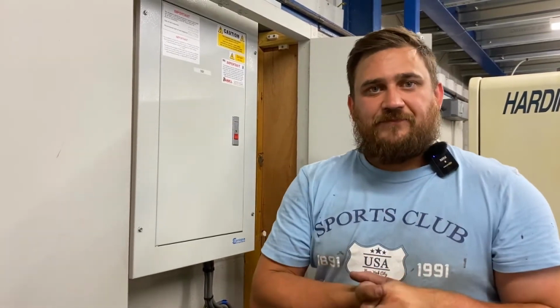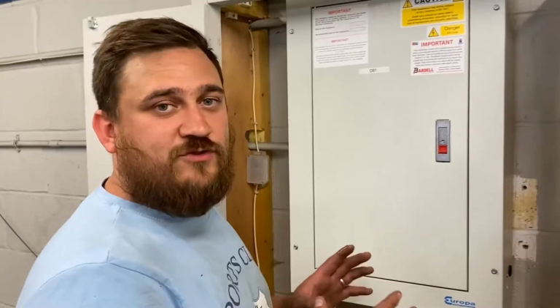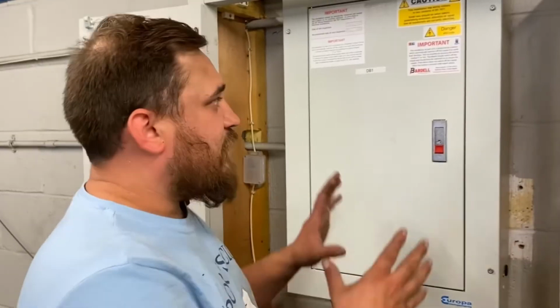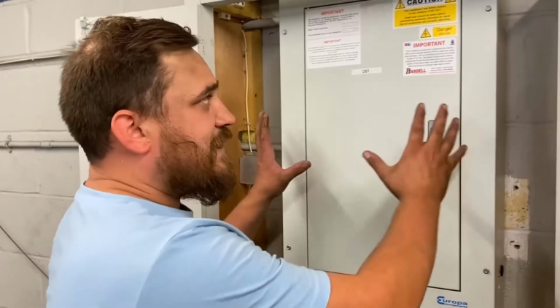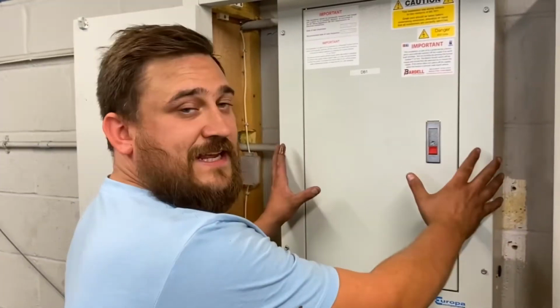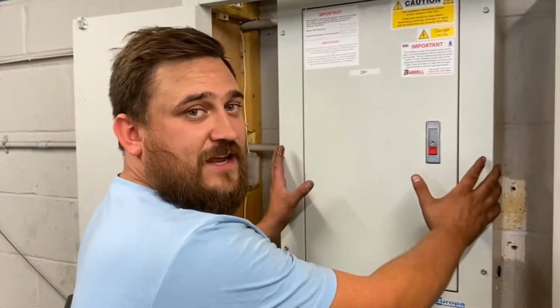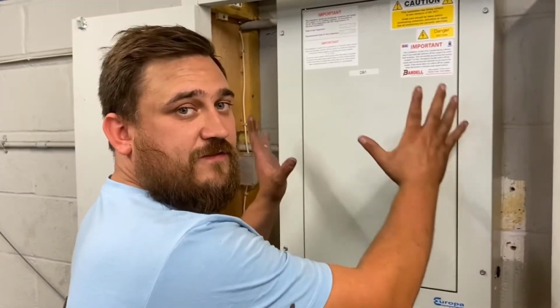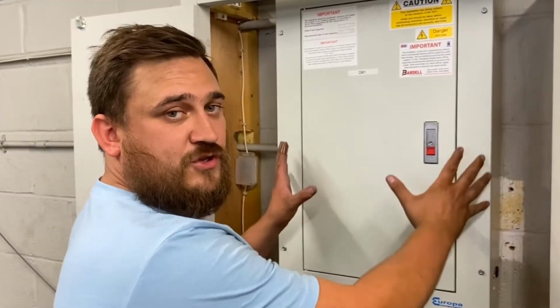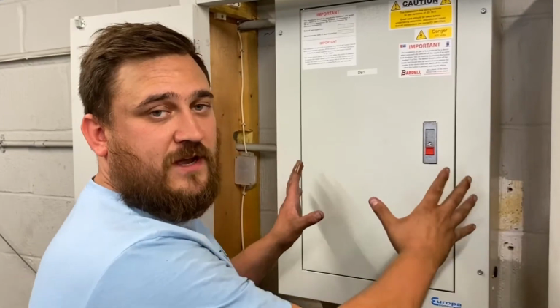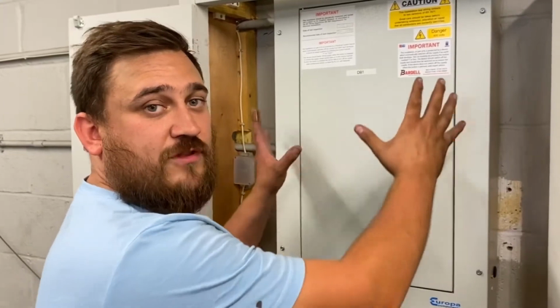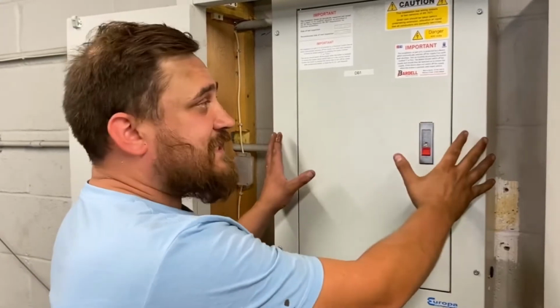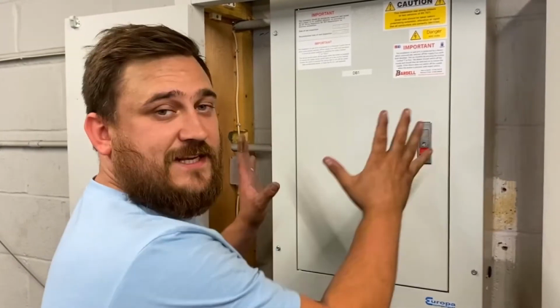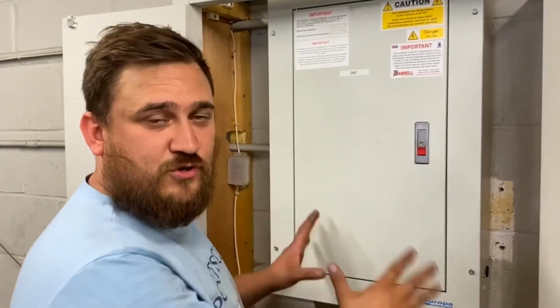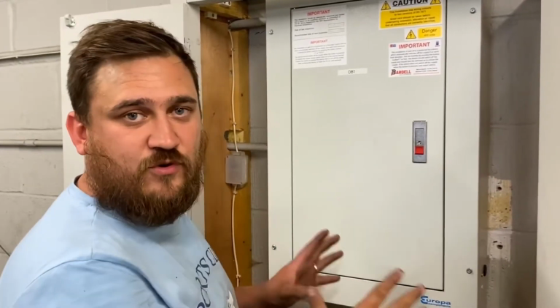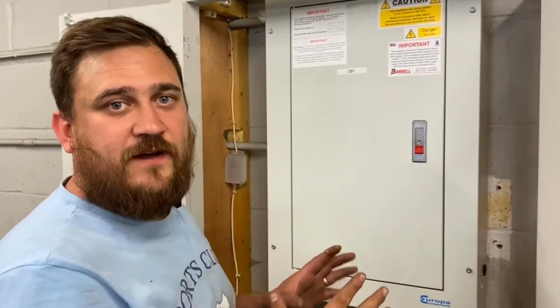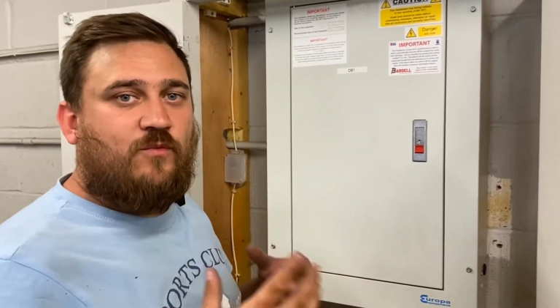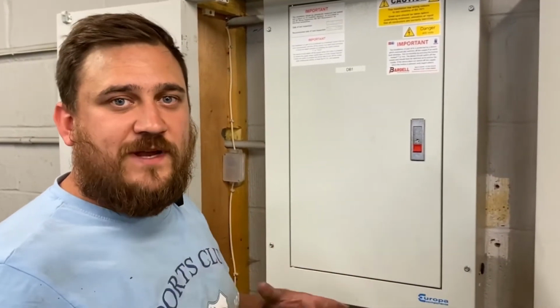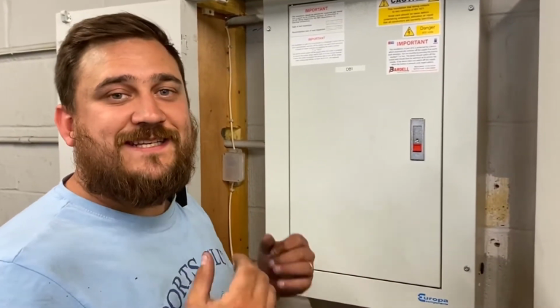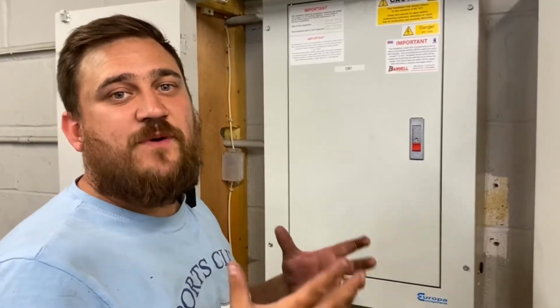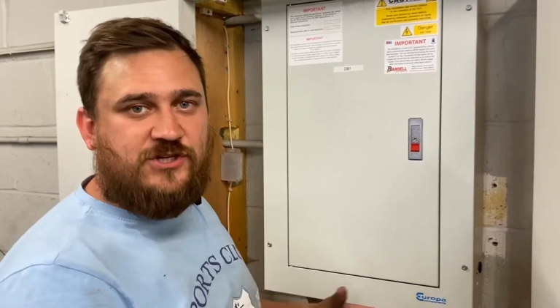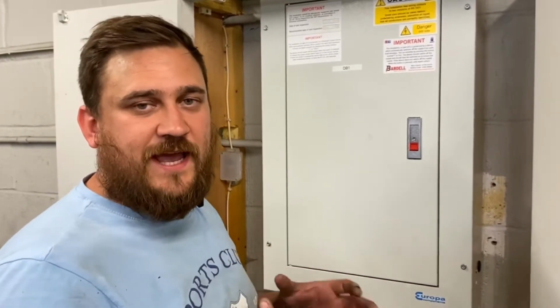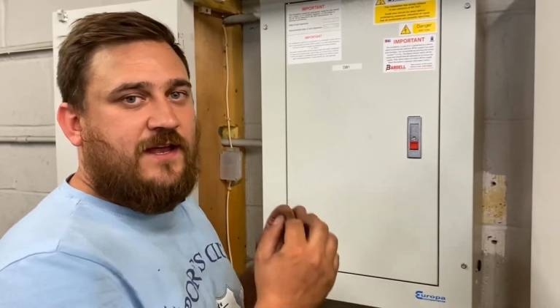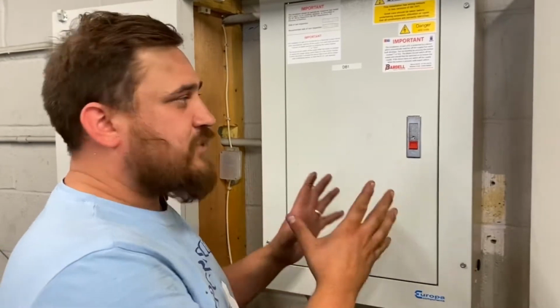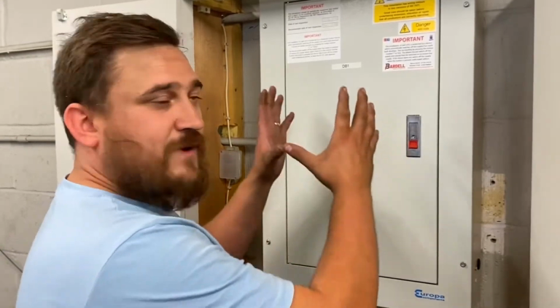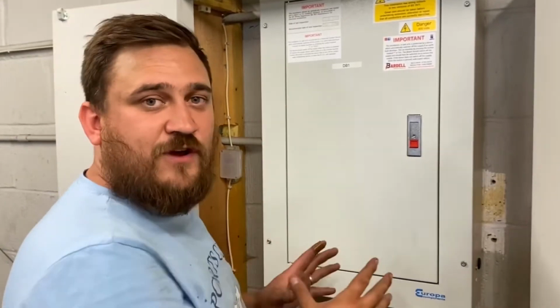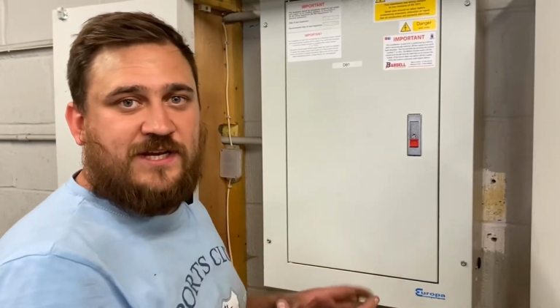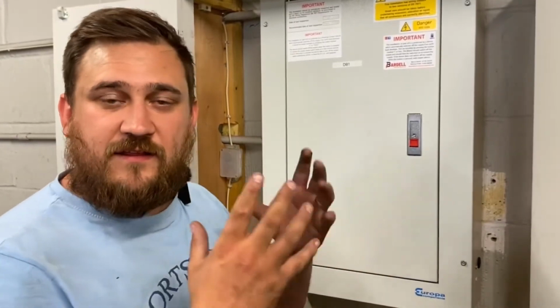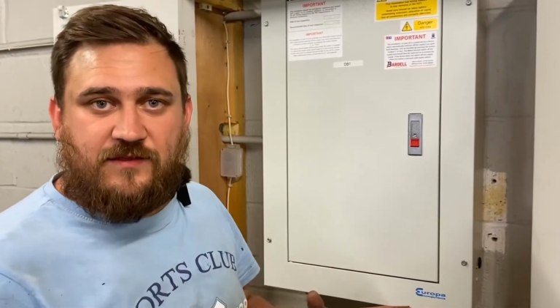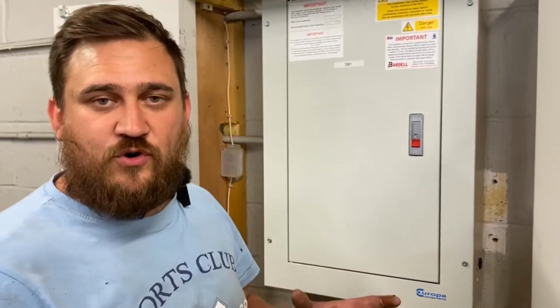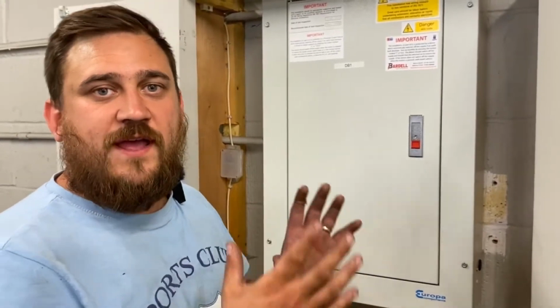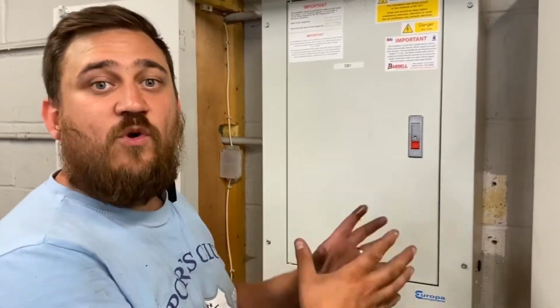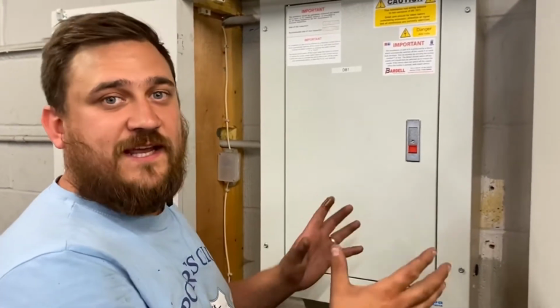Always remember when we need to take off the consumer unit cover, or in this case the distribution board cover, we always need to seek permission to make sure that we can fully isolate the board and work safely.